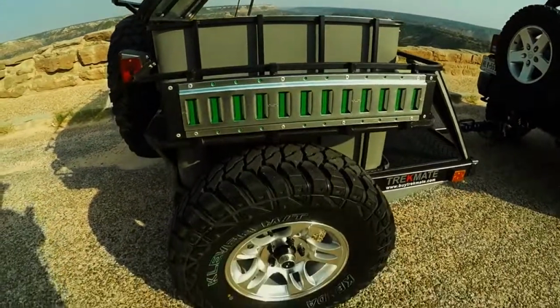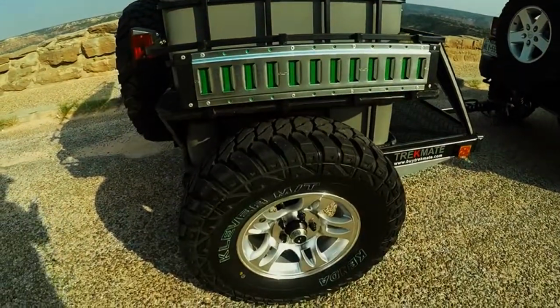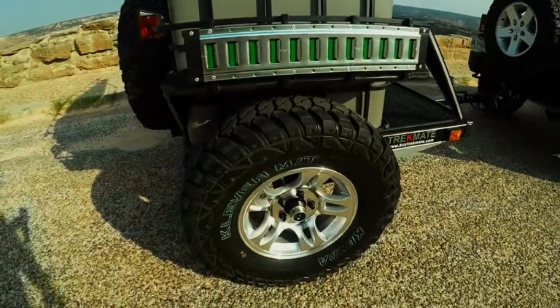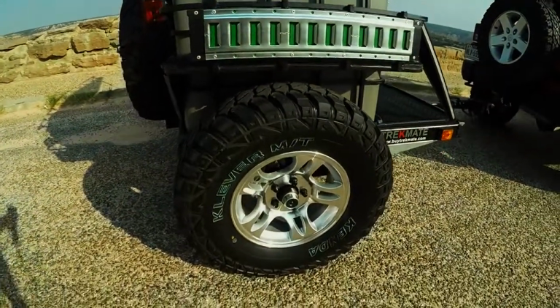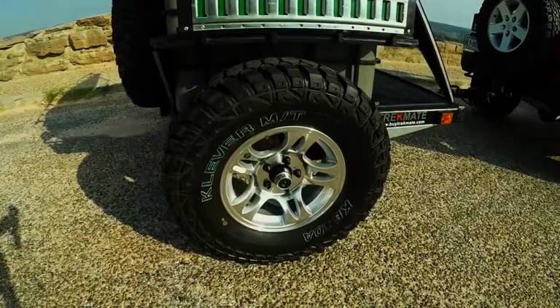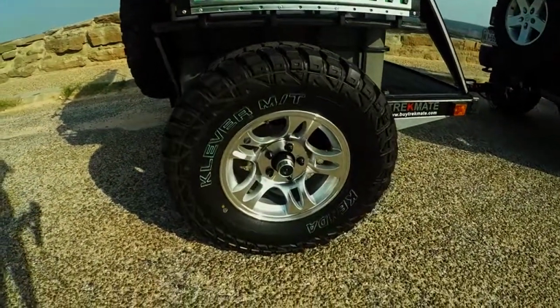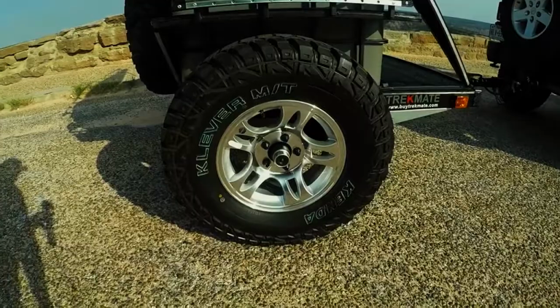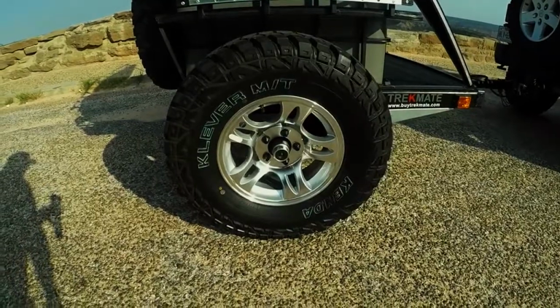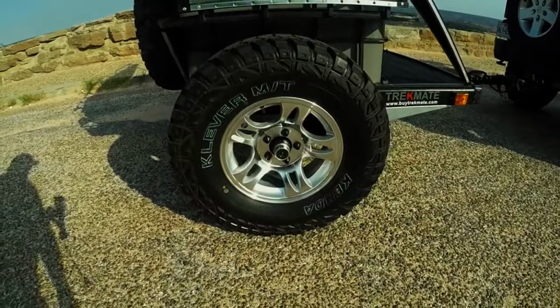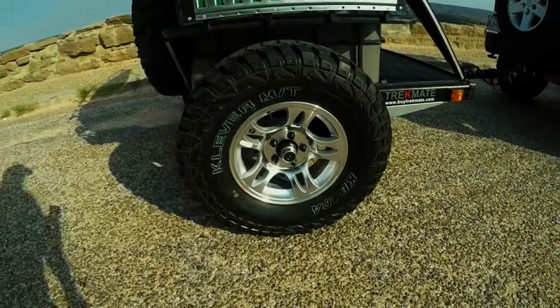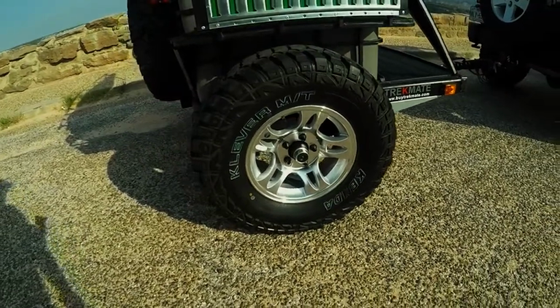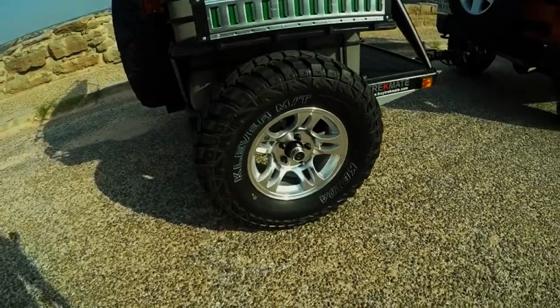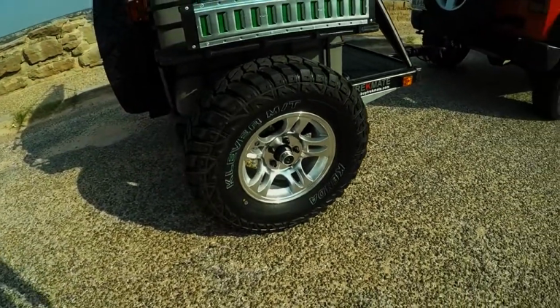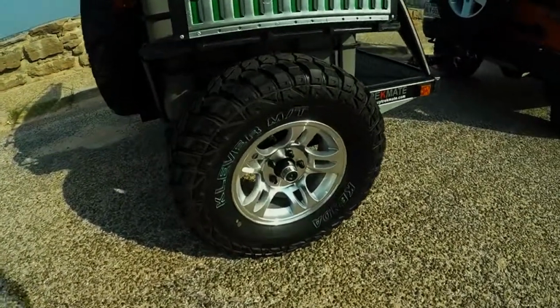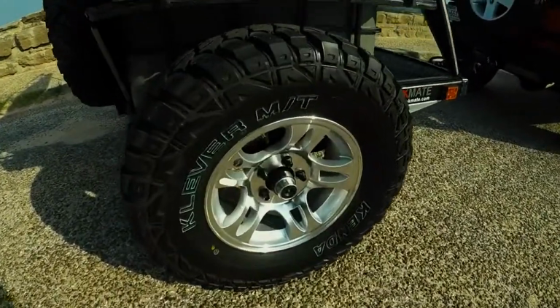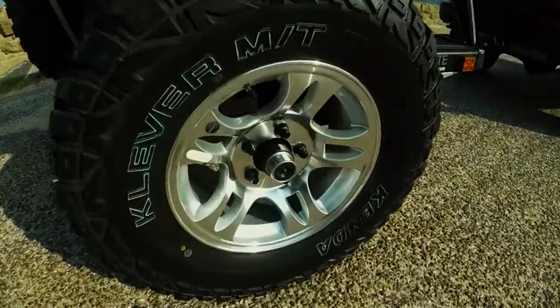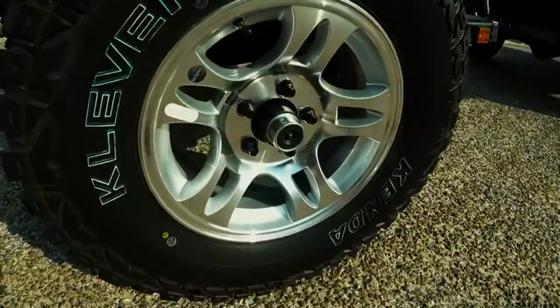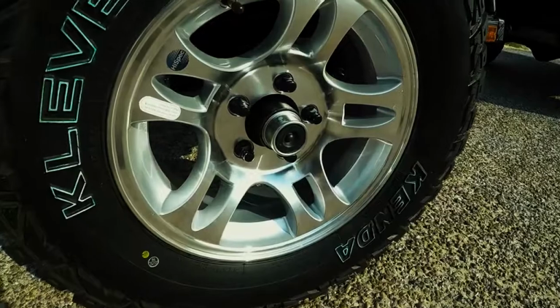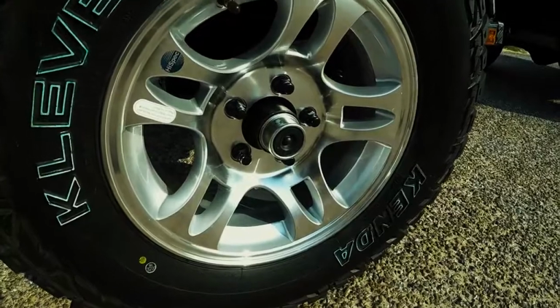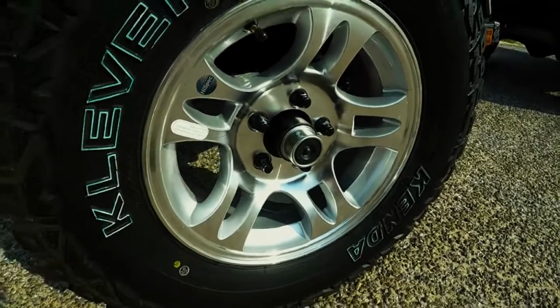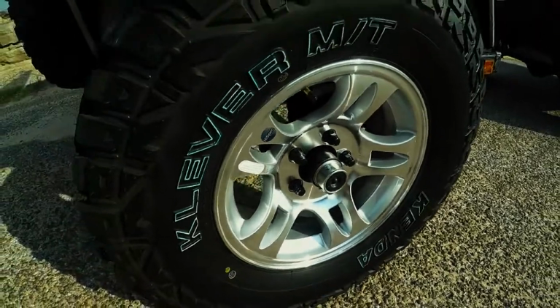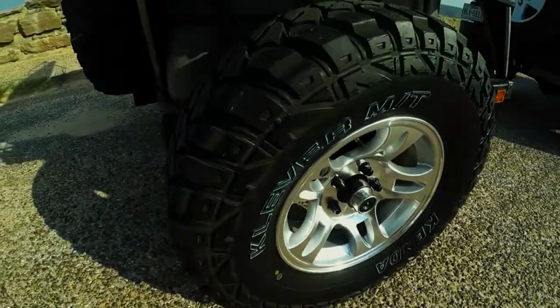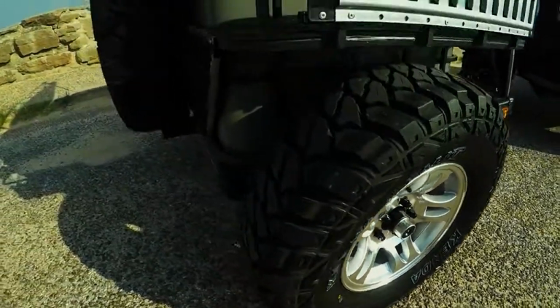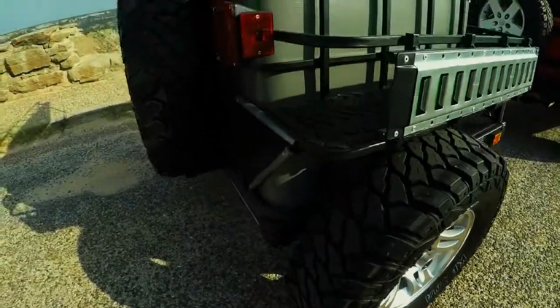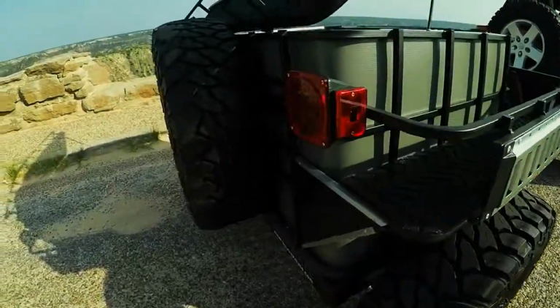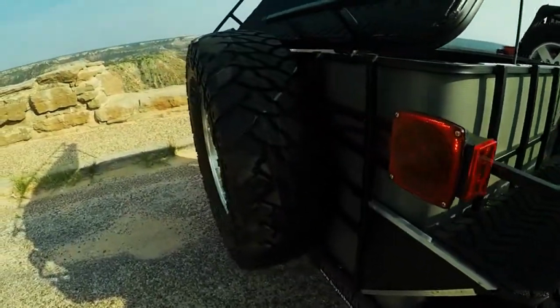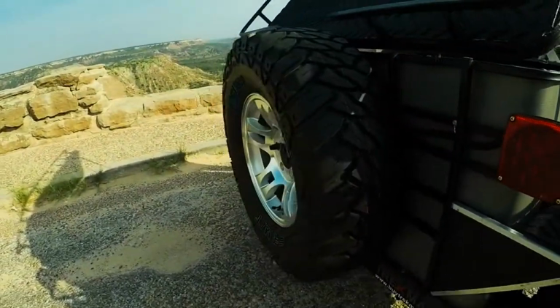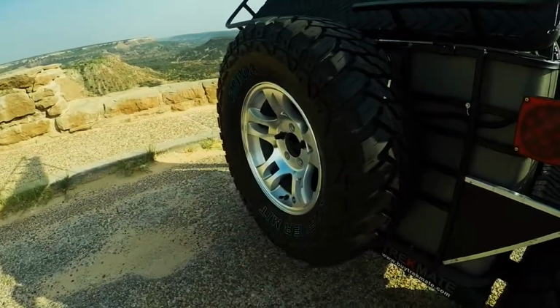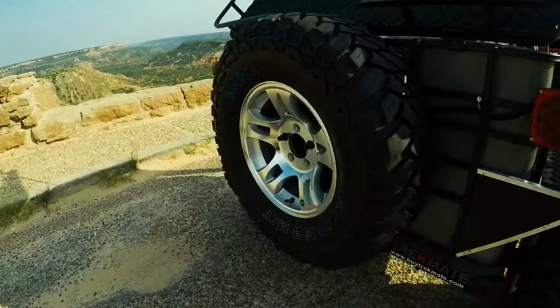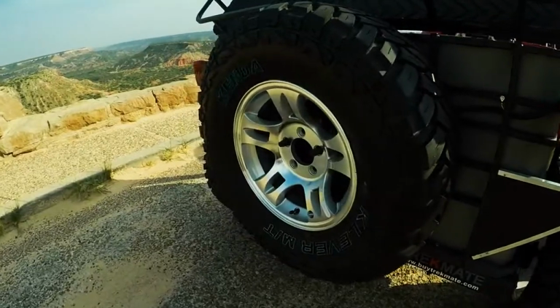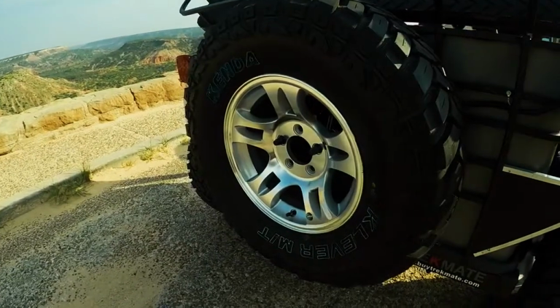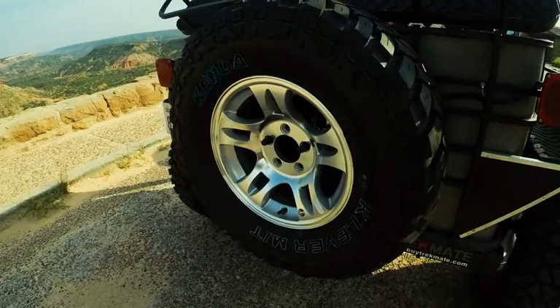This Kregger HD comes with a 31-inch tire, 31-1050. You've got the easy lube spindles there and a full-size mounted spare.